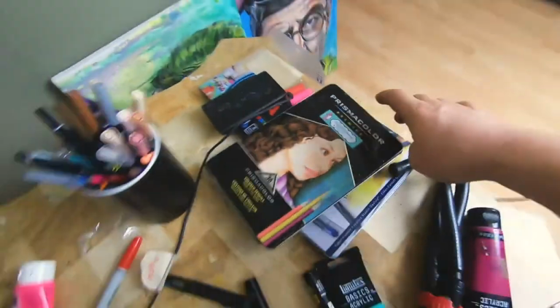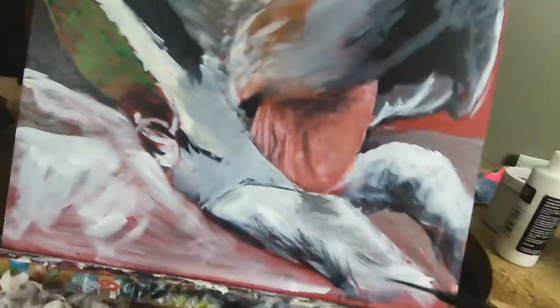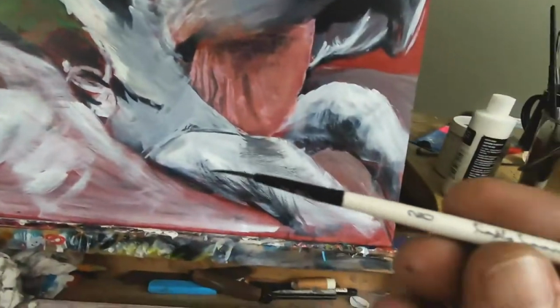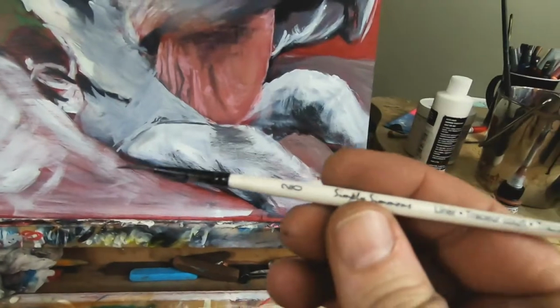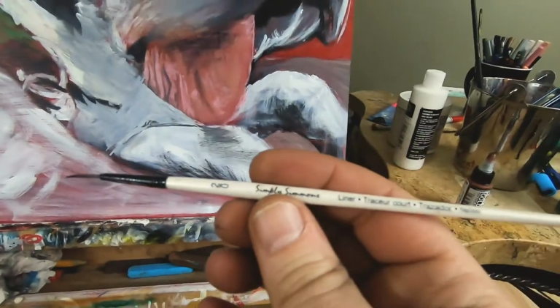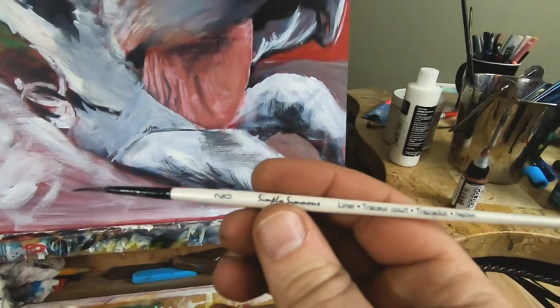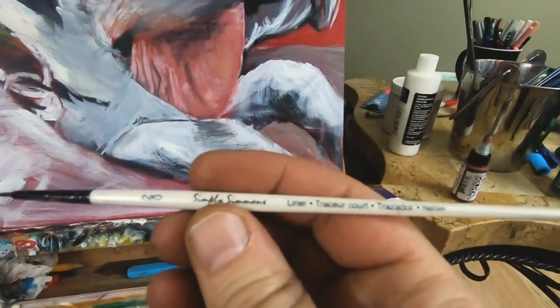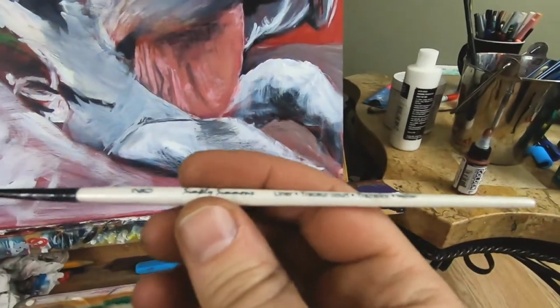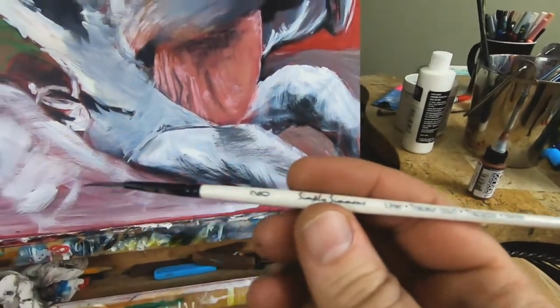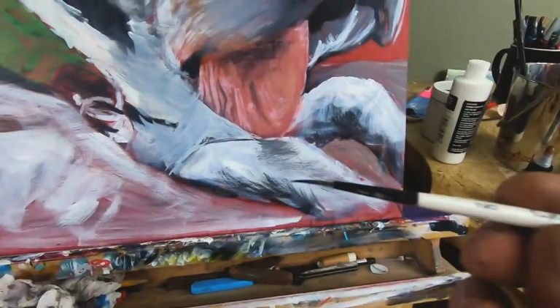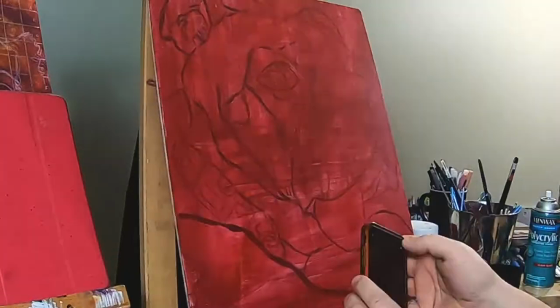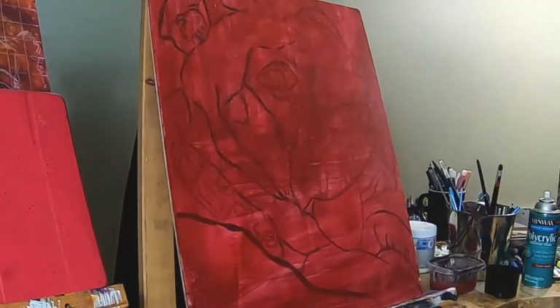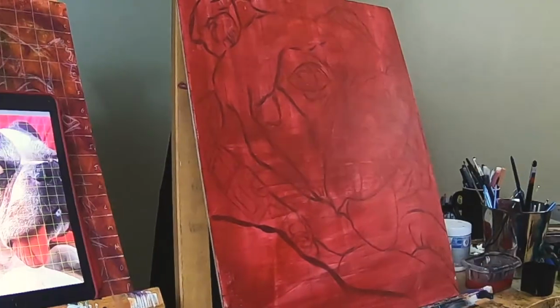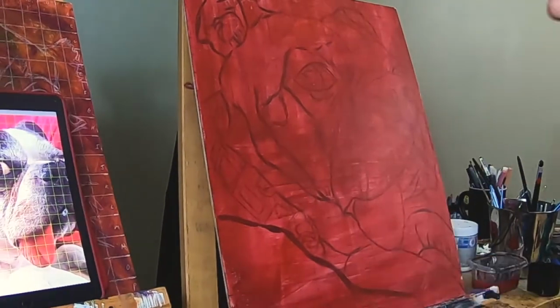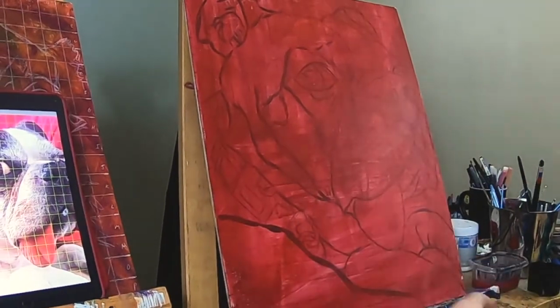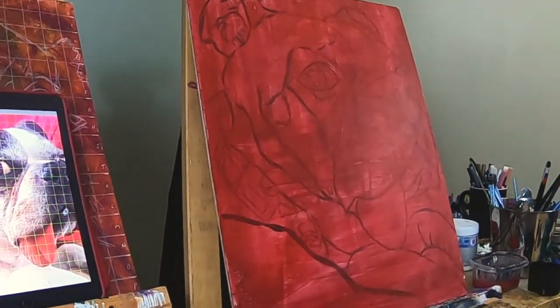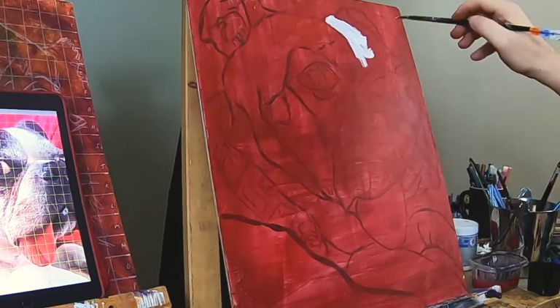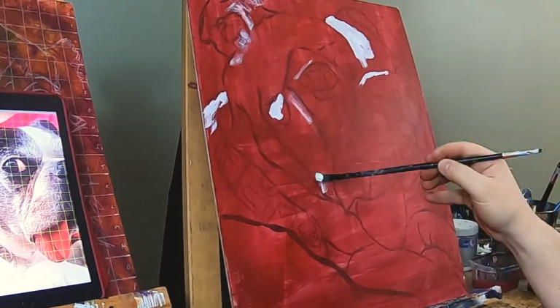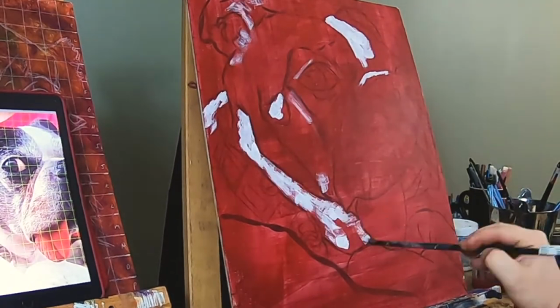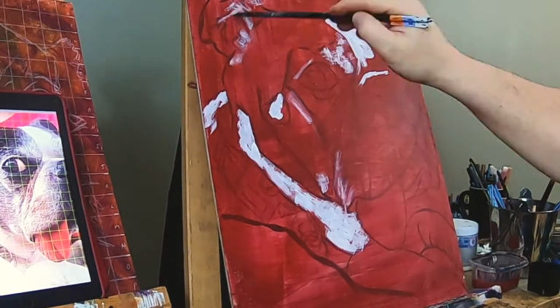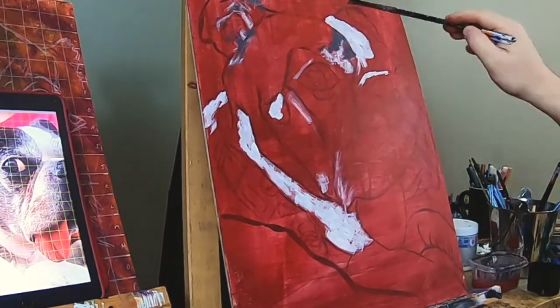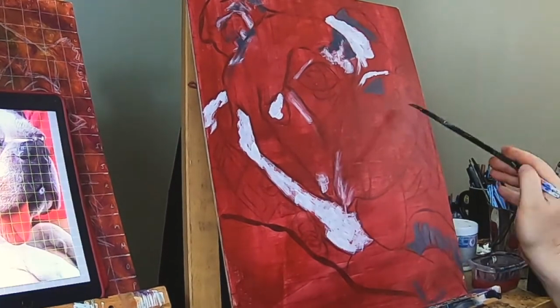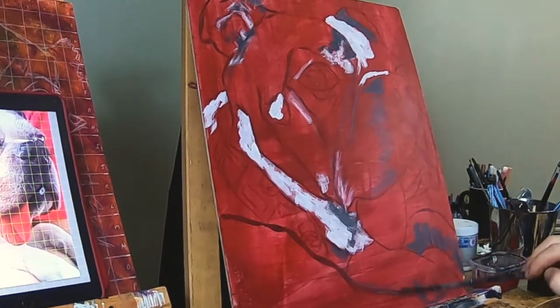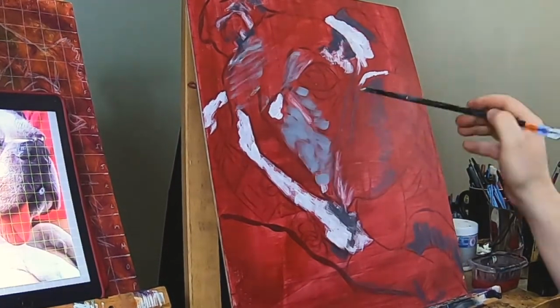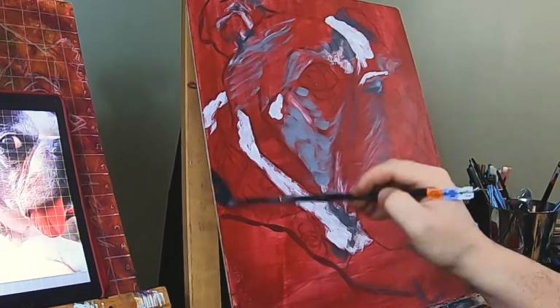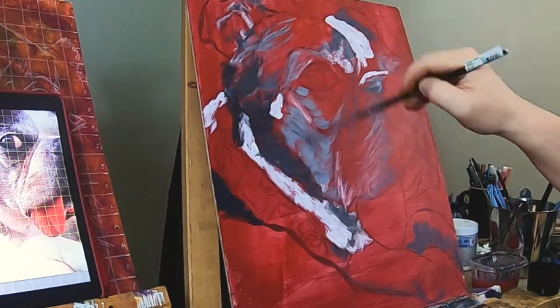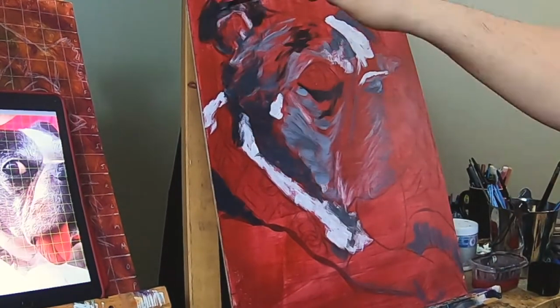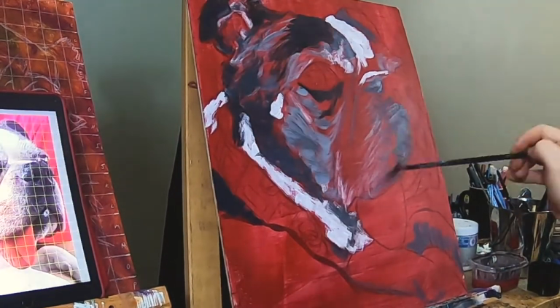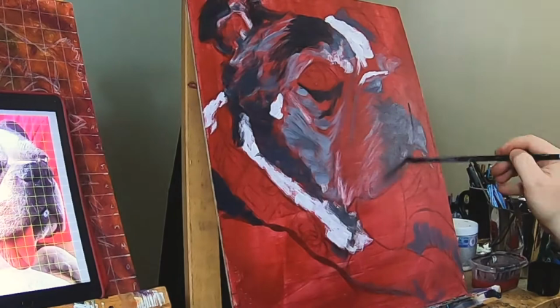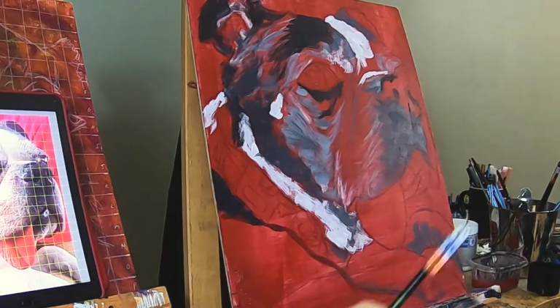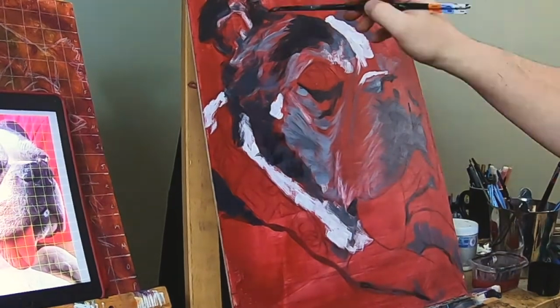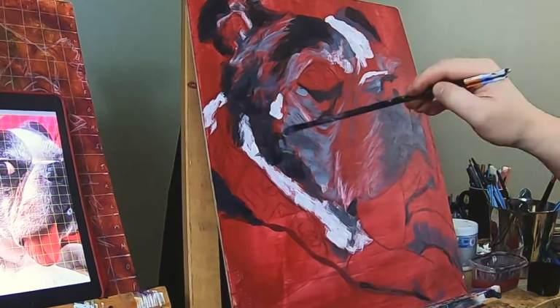There's no rules in painting portraits. There's no rules in art. You just do it. I was showing you a brush earlier — I use cheaper brushes because I don't really take care of them, and they're fine for what I do.